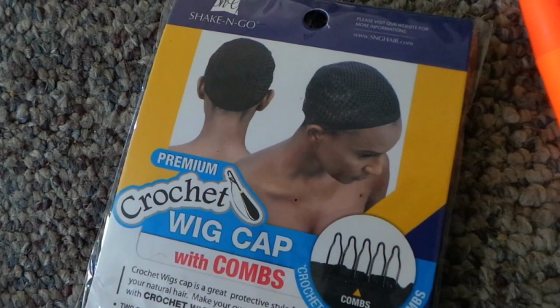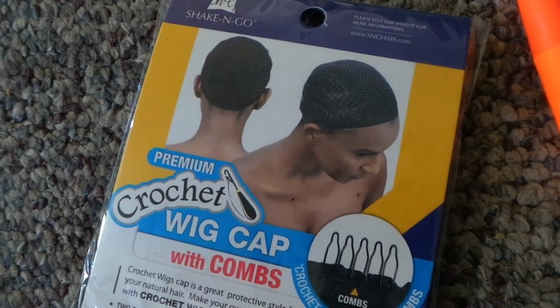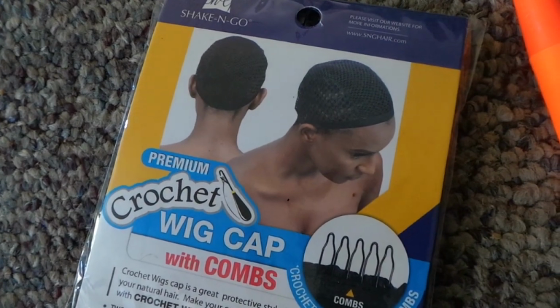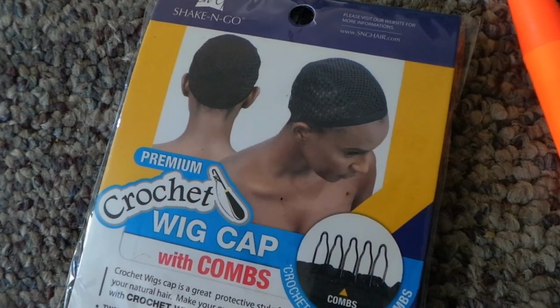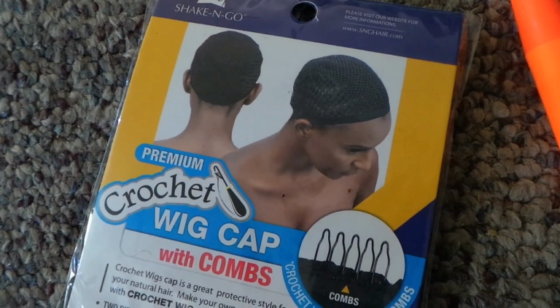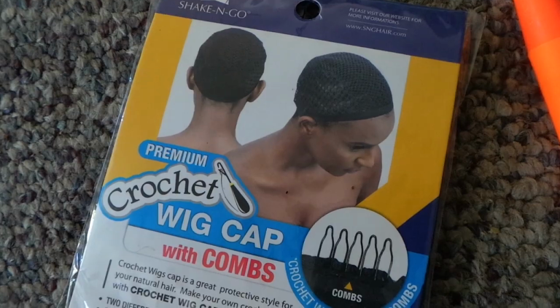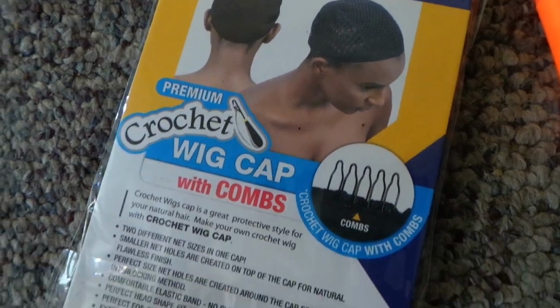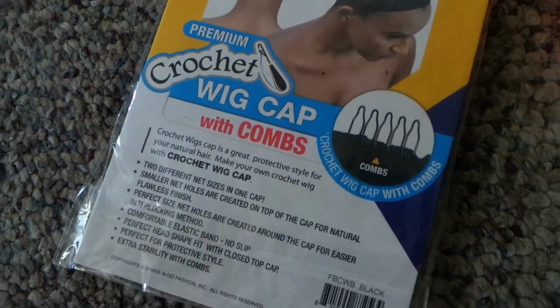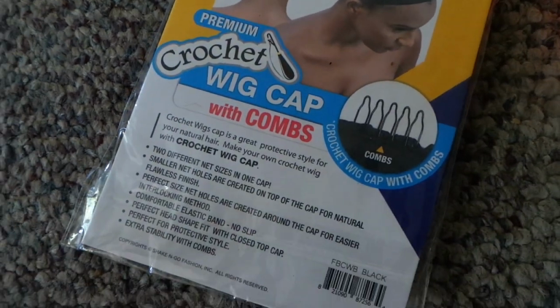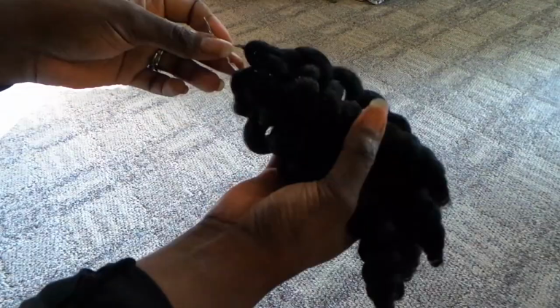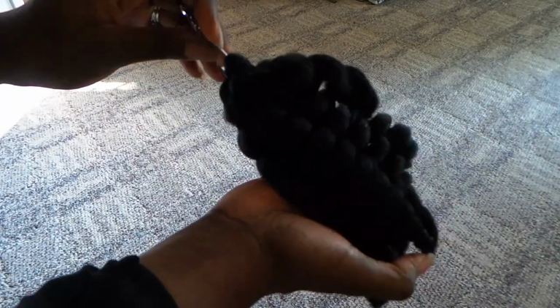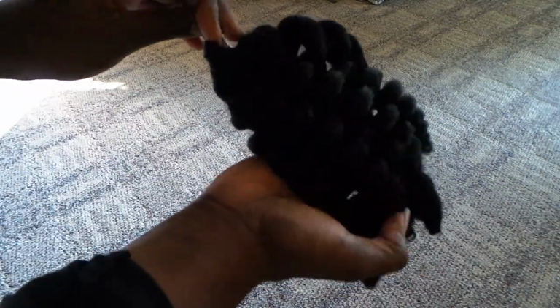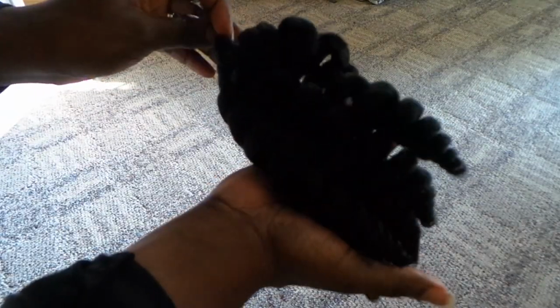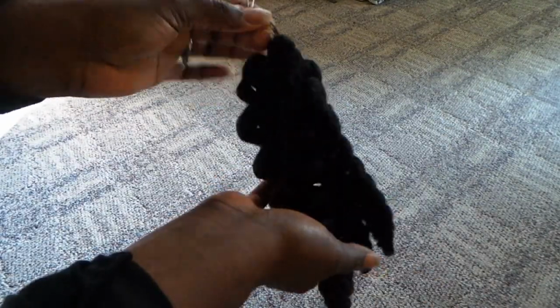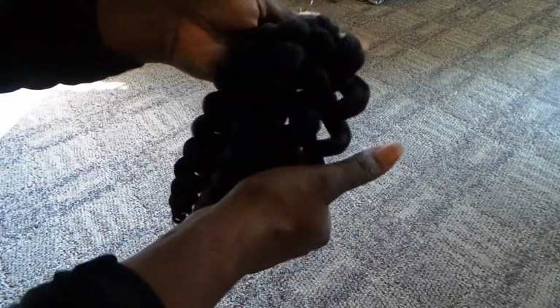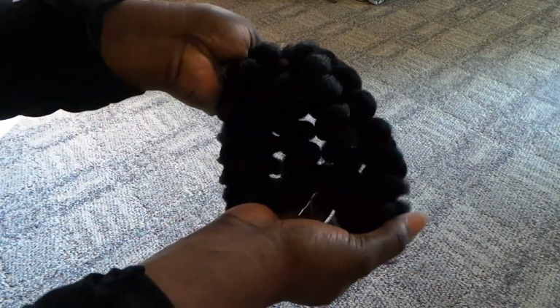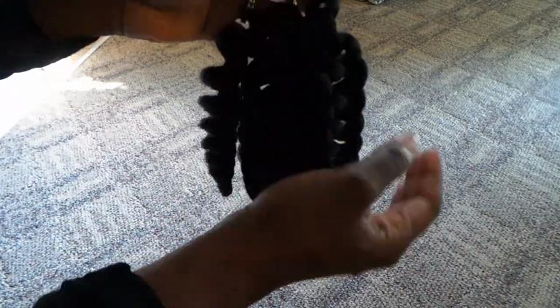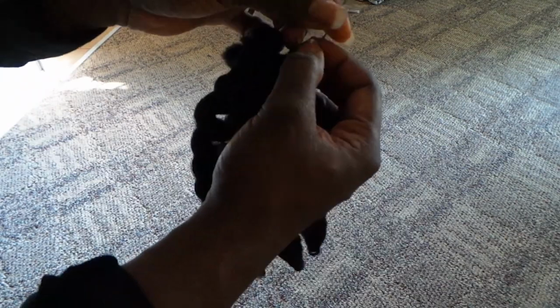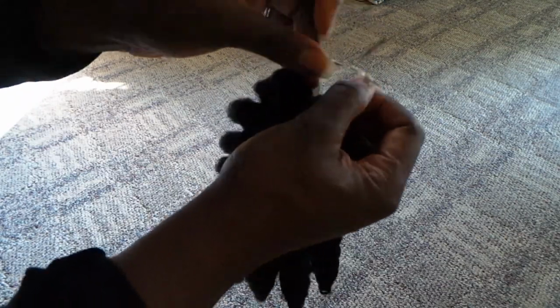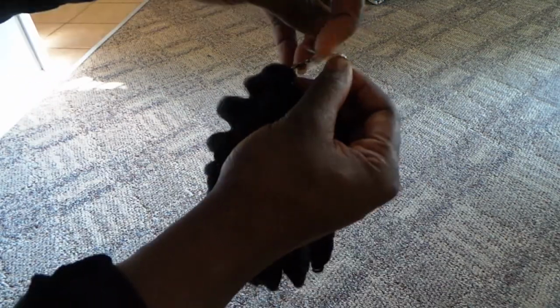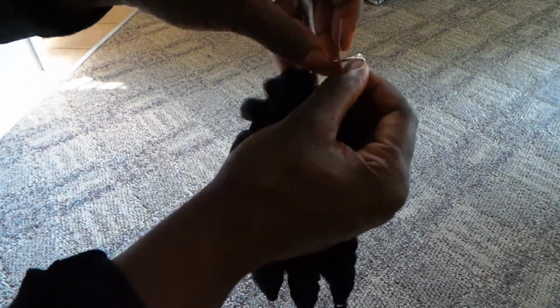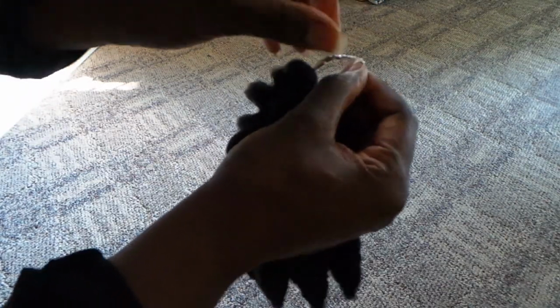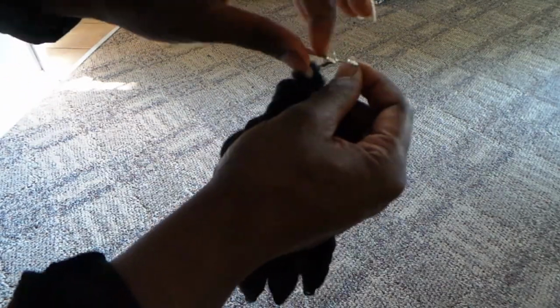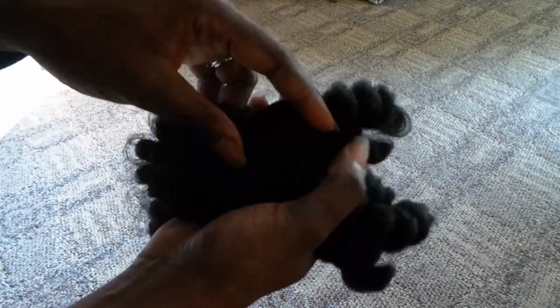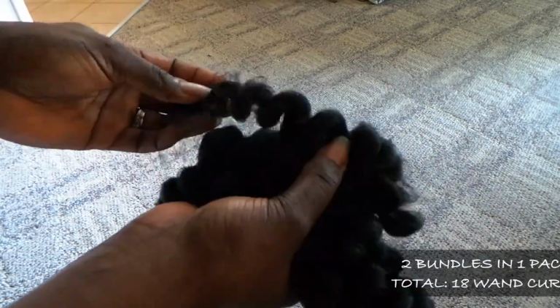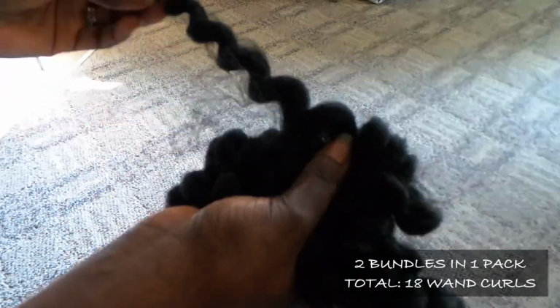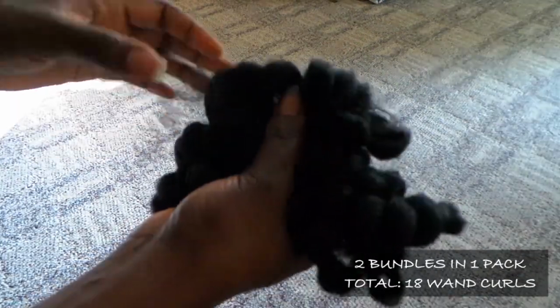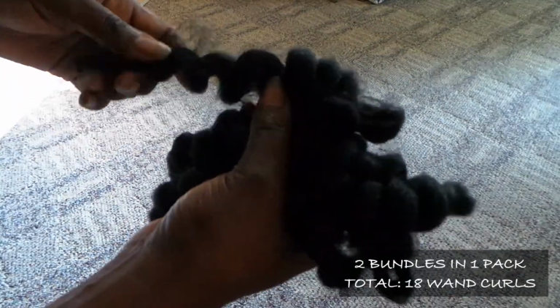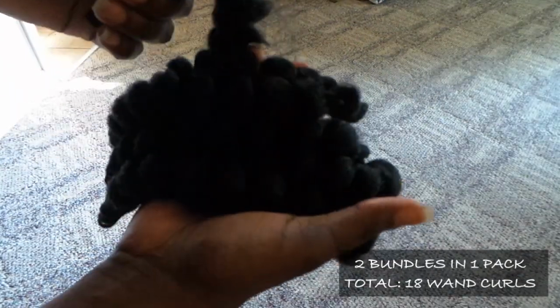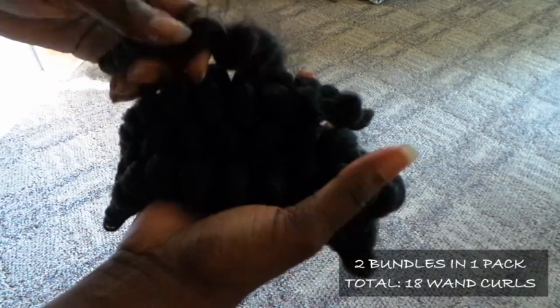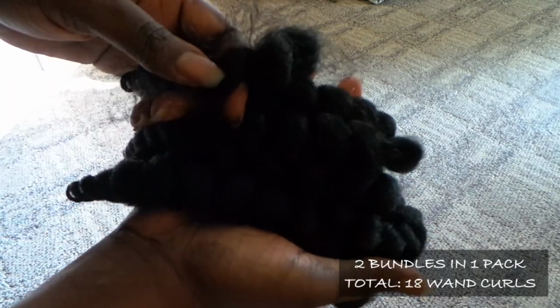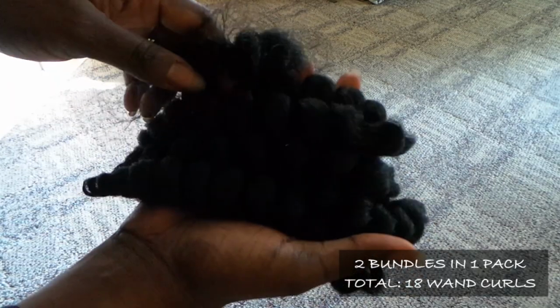I'm going to be using this cap and this hair that I got from ebonyline.com. This is the wand curl.